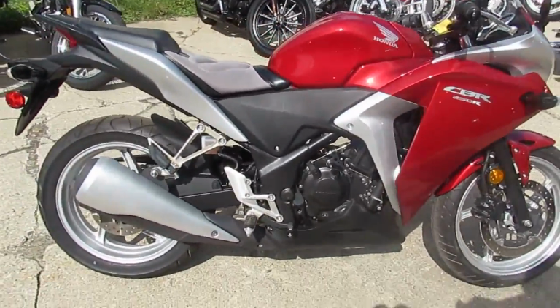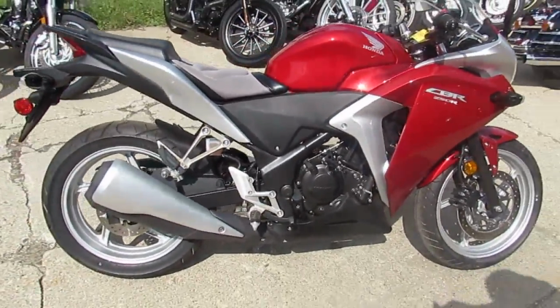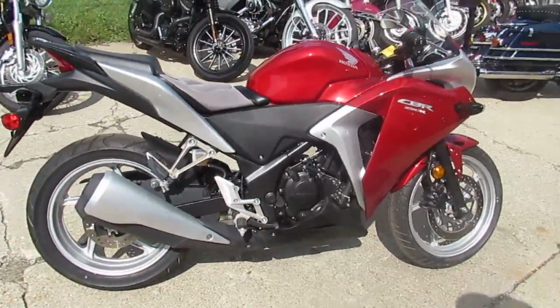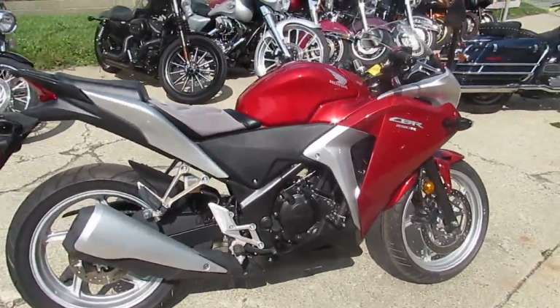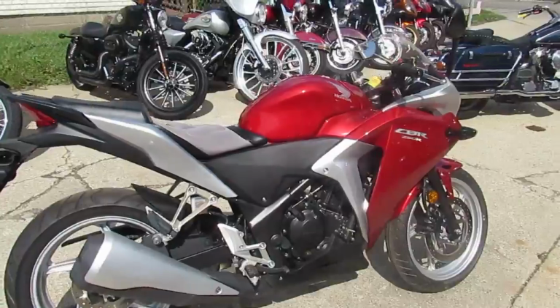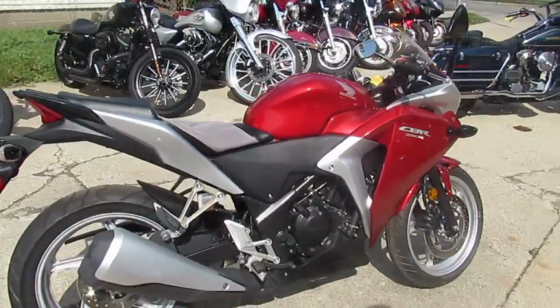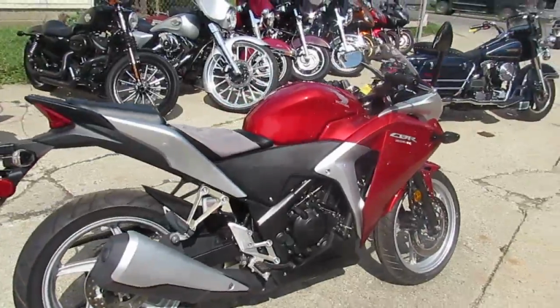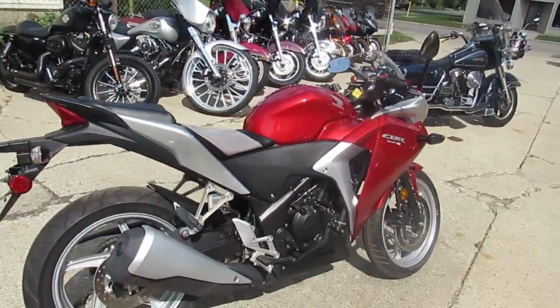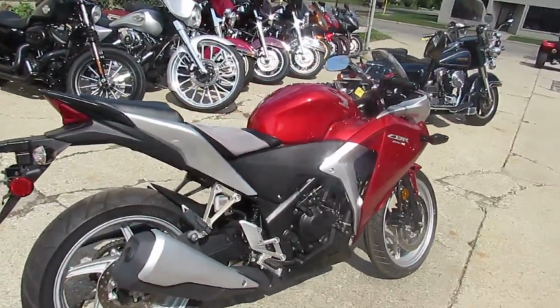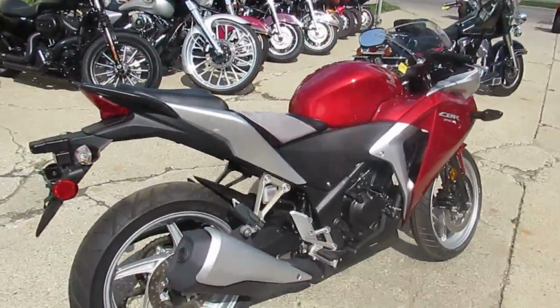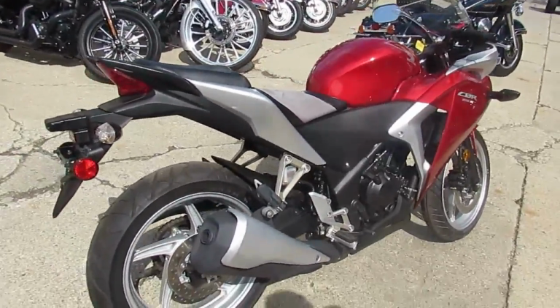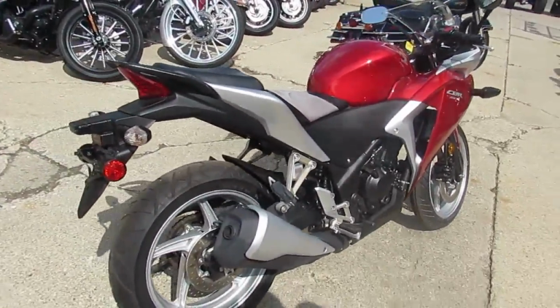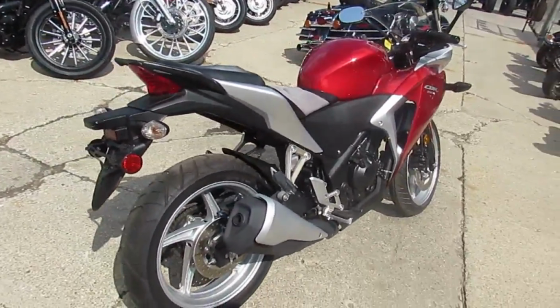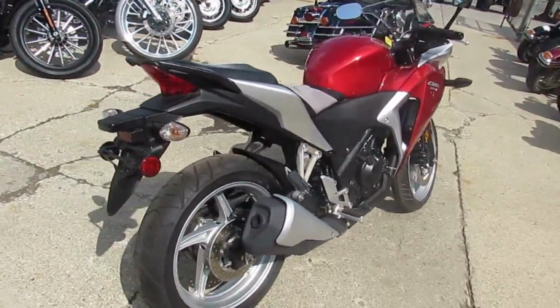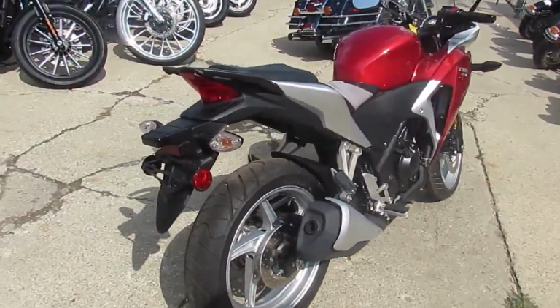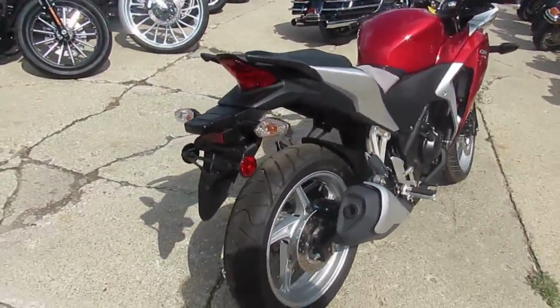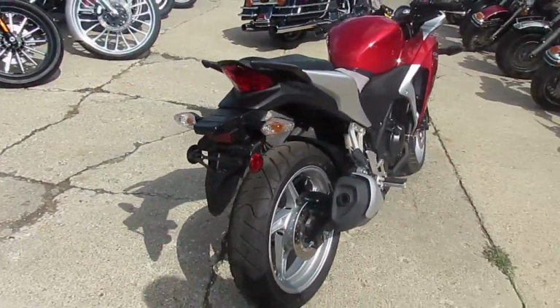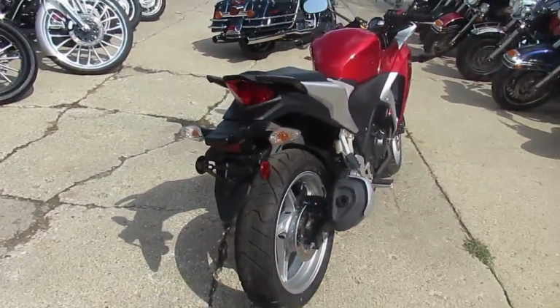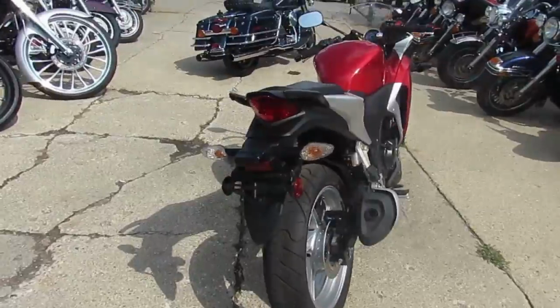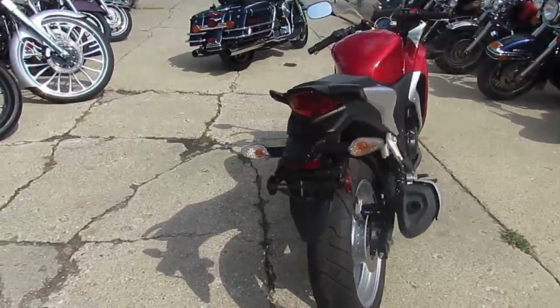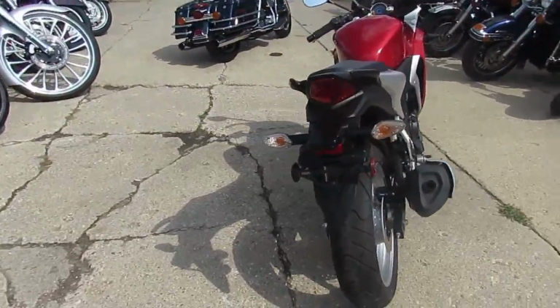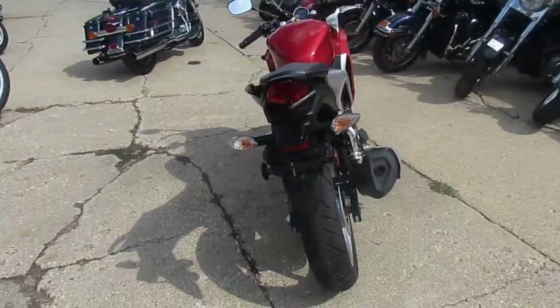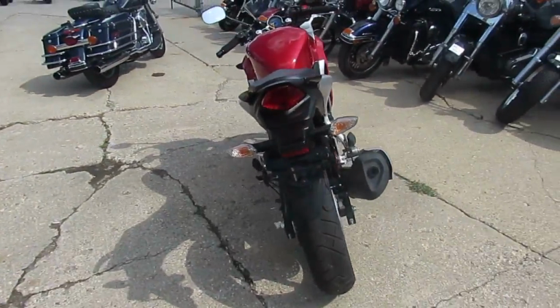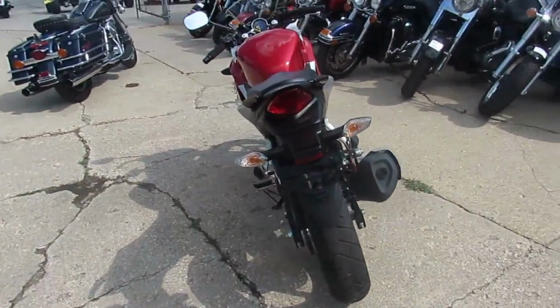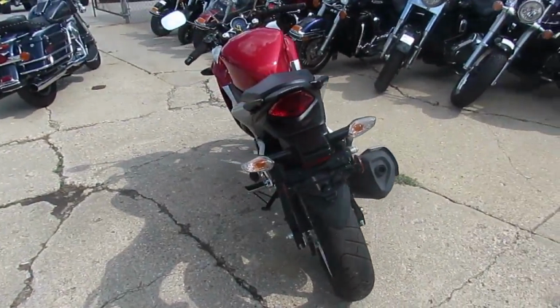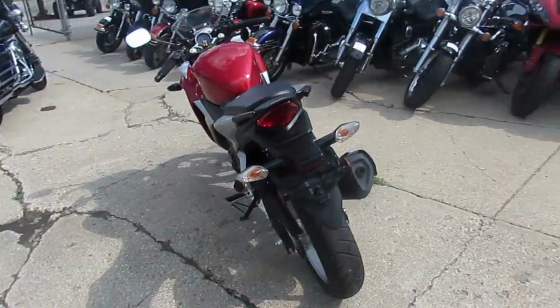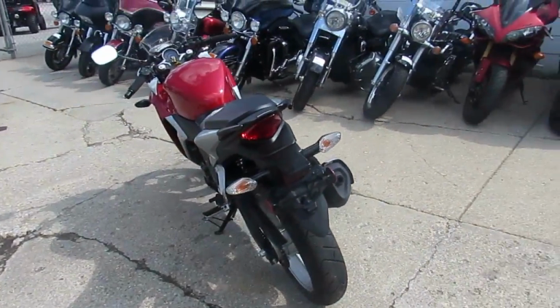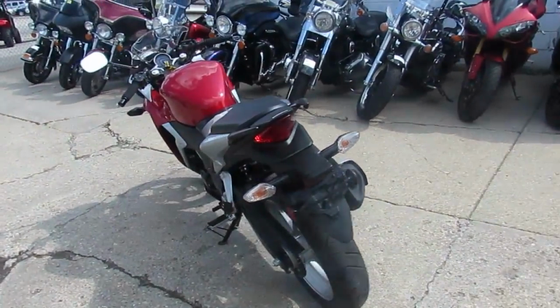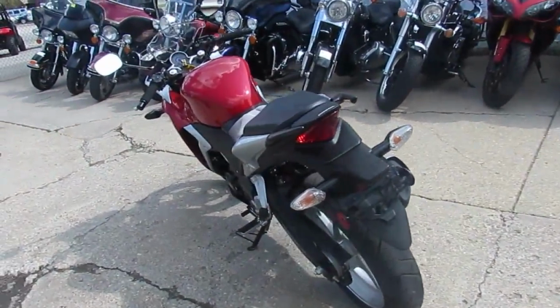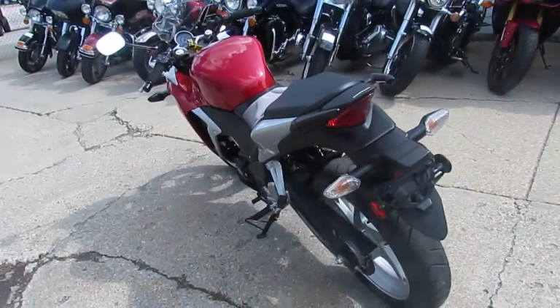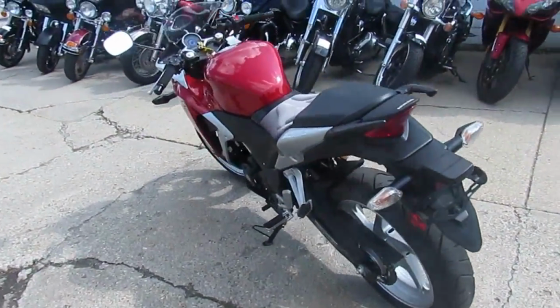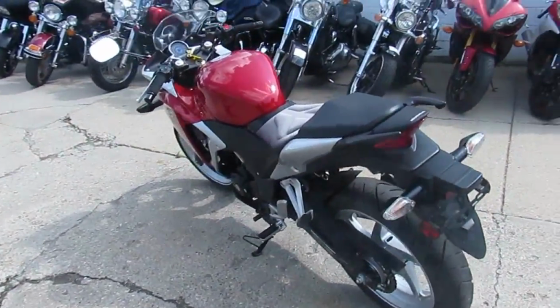This one's a 2012 Honda CBR 250R. This bike's only got a hundred and forty-eight miles. That's right, a hundred and forty-eight miles on a 2012 CBR 250R.